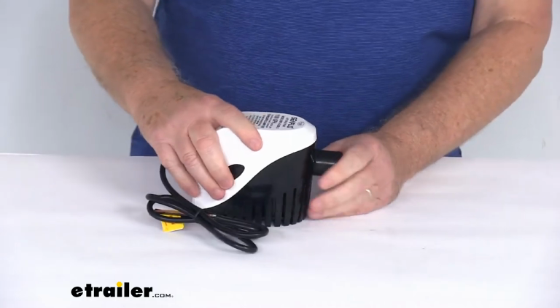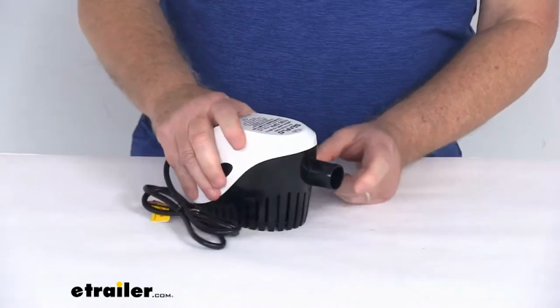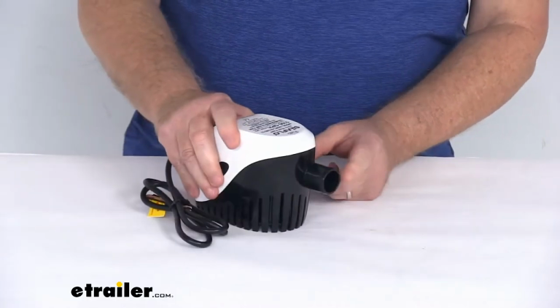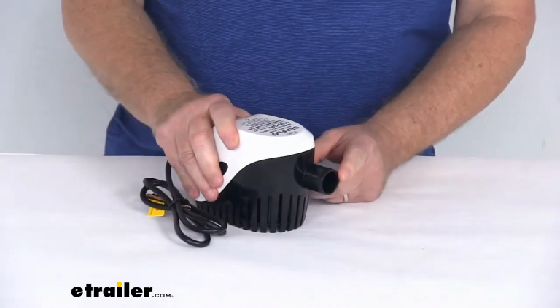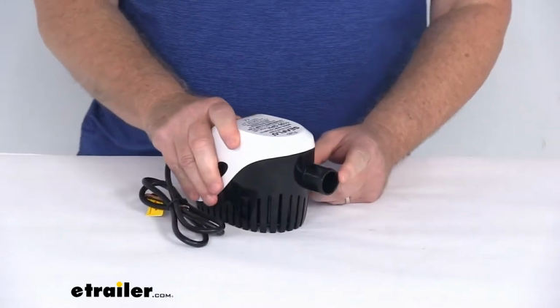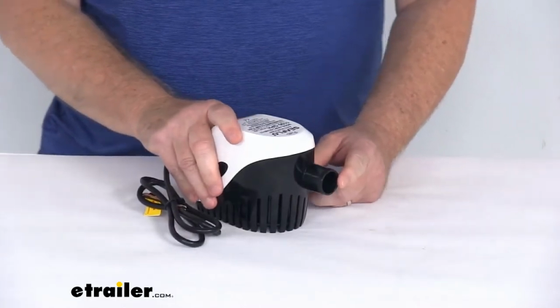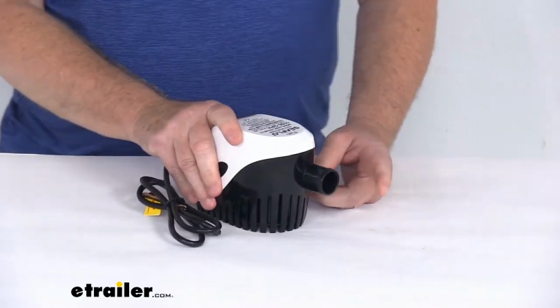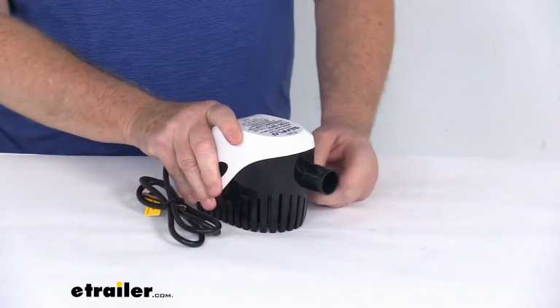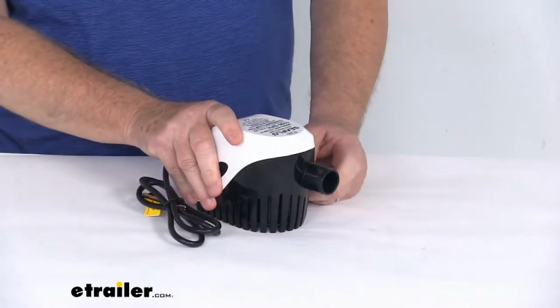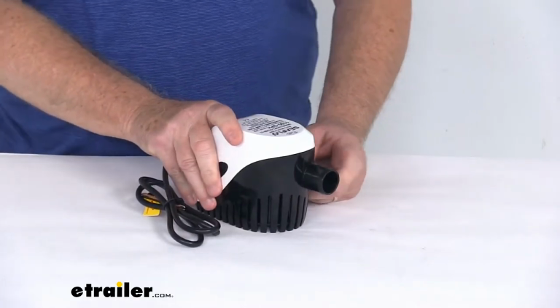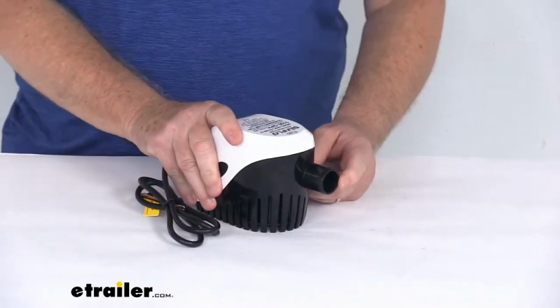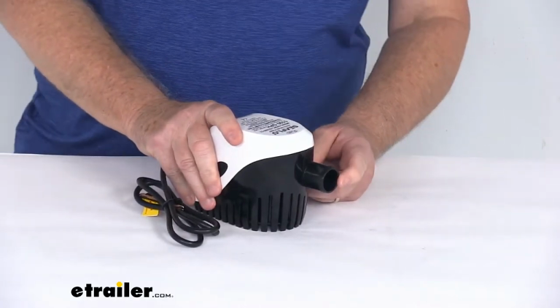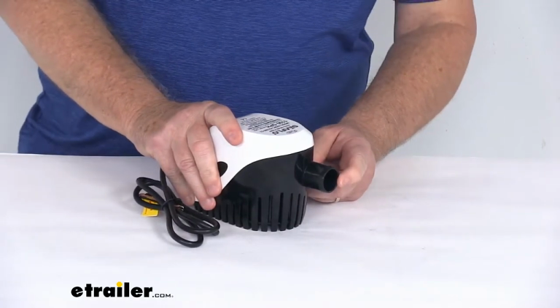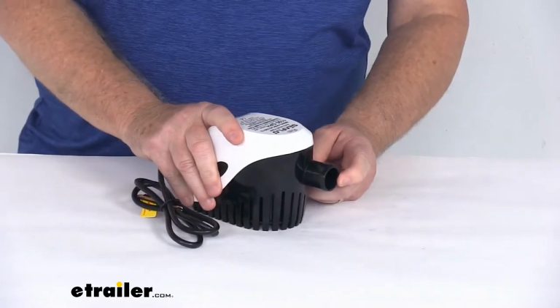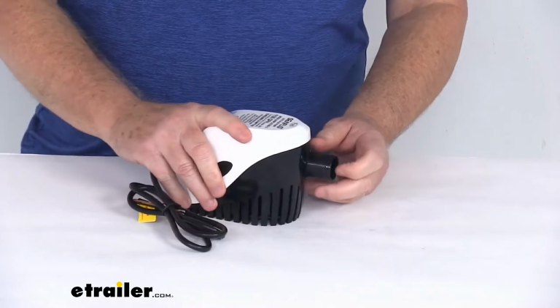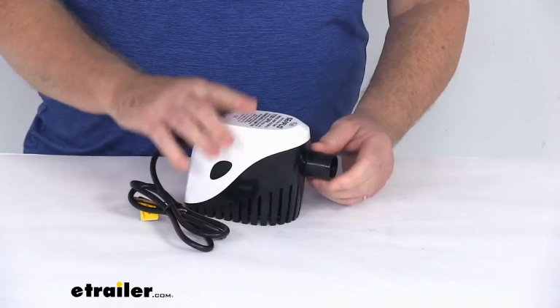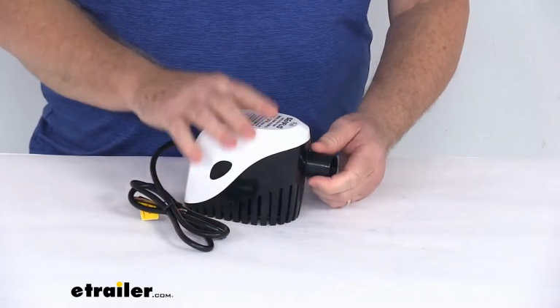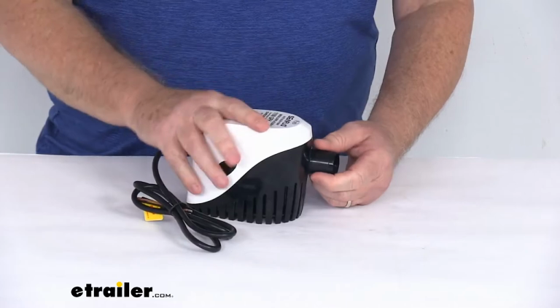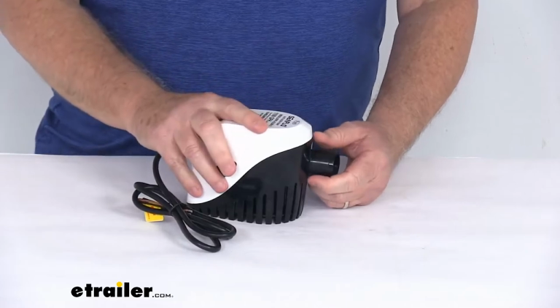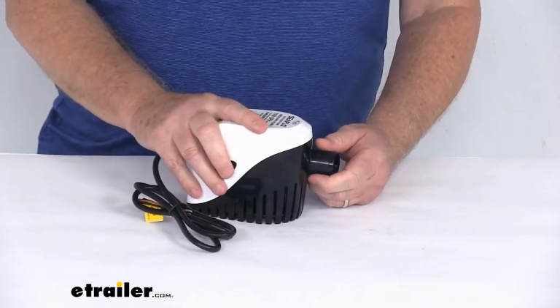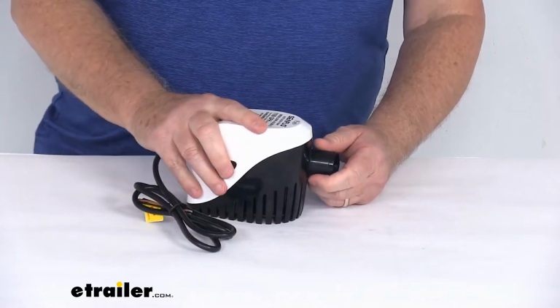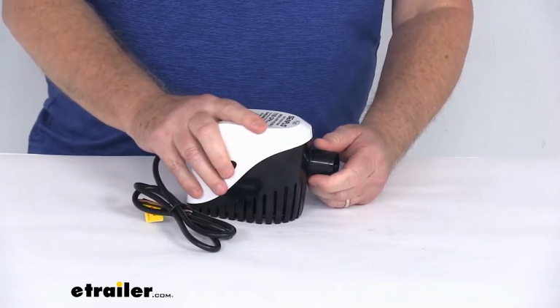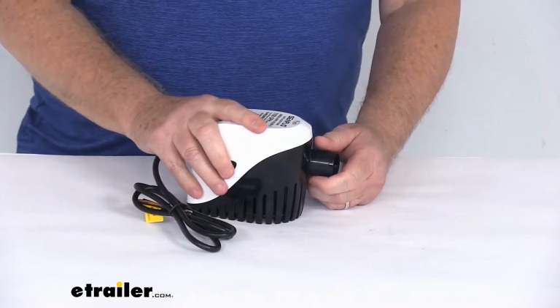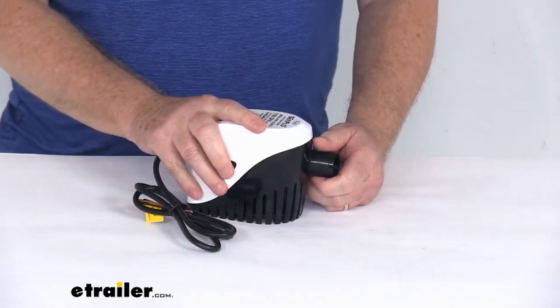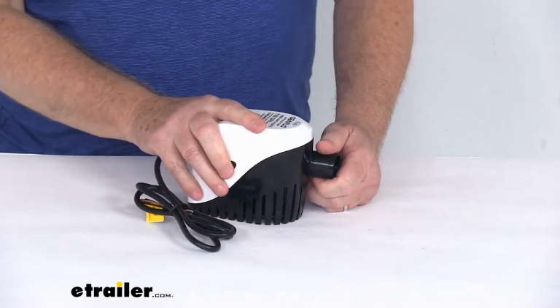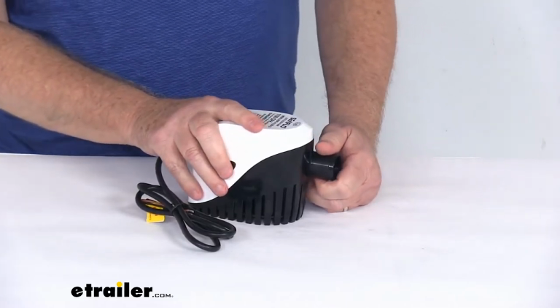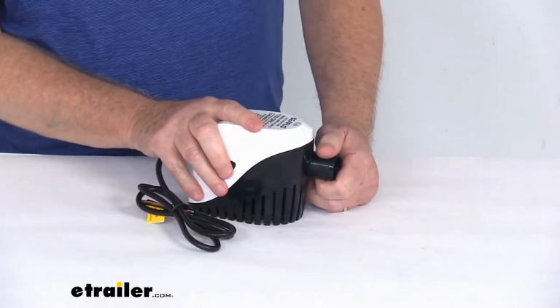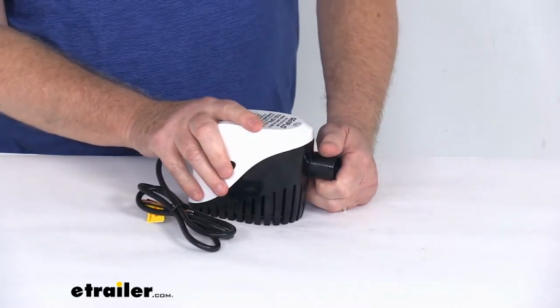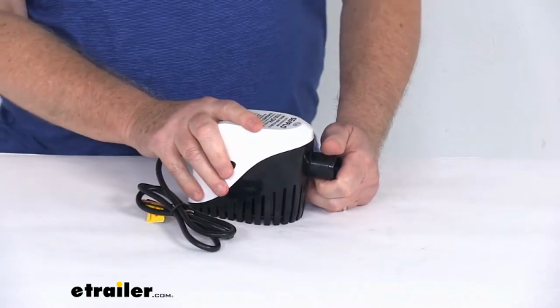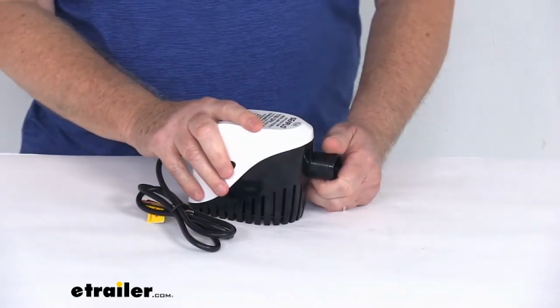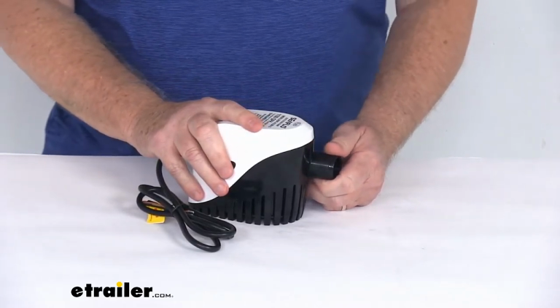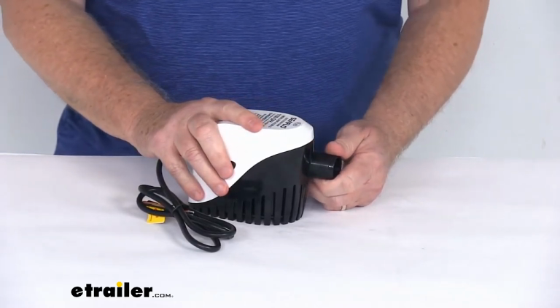The hose outlet is a 1-1/8 inch diameter. This does meet or exceed the ROHS, SGS, and ISO standards.